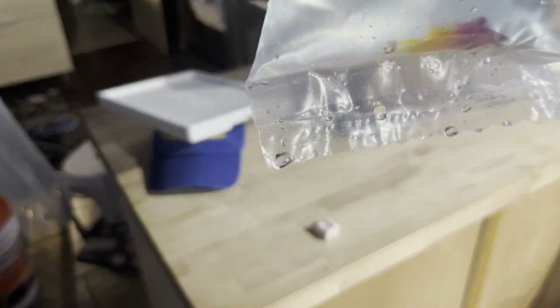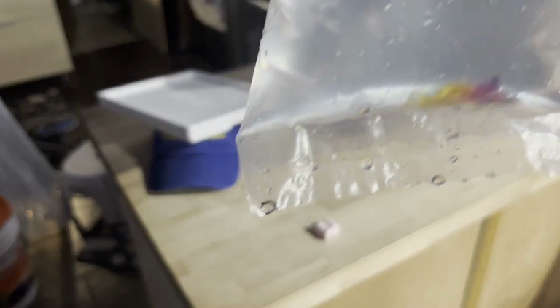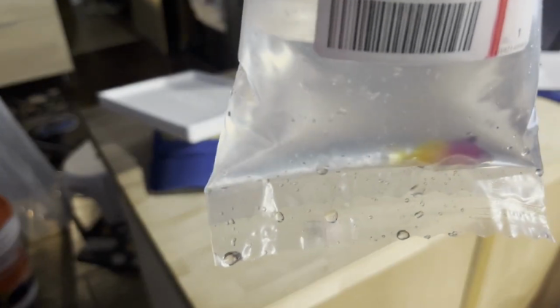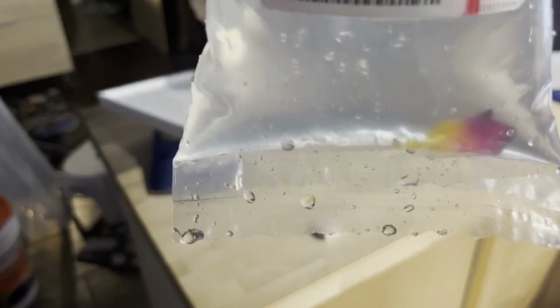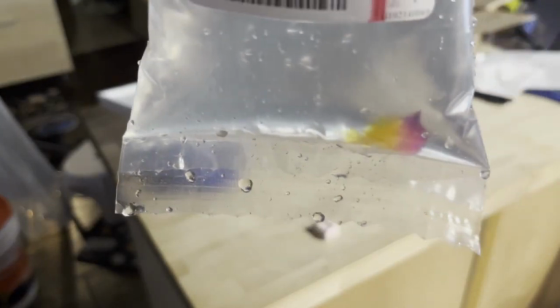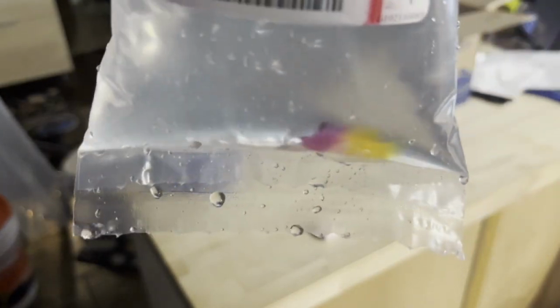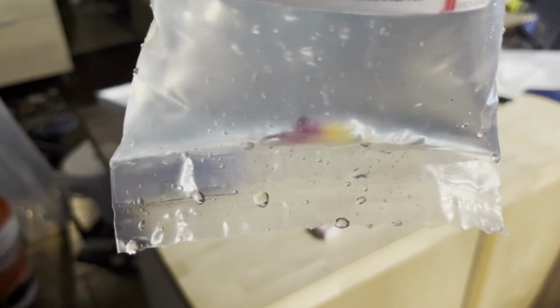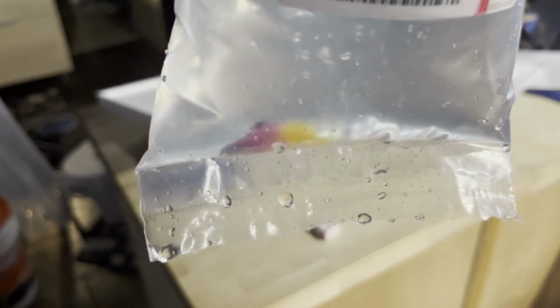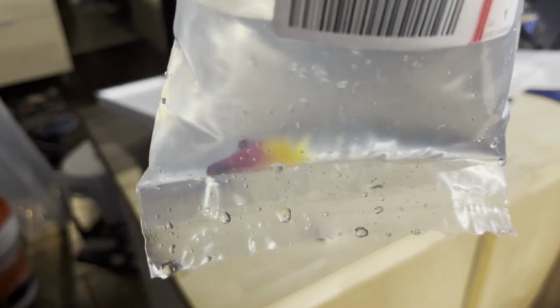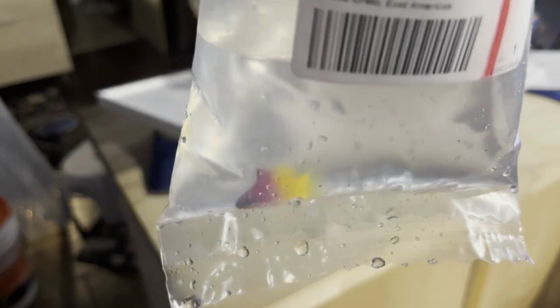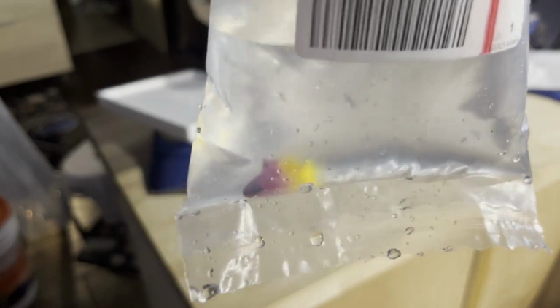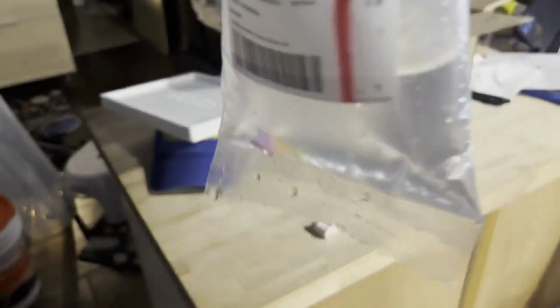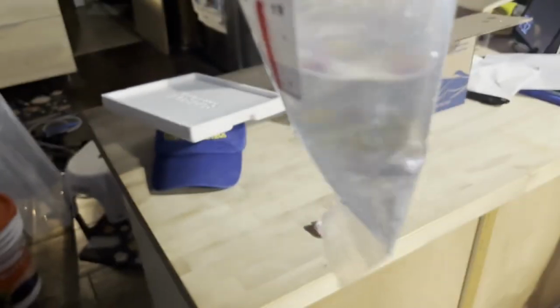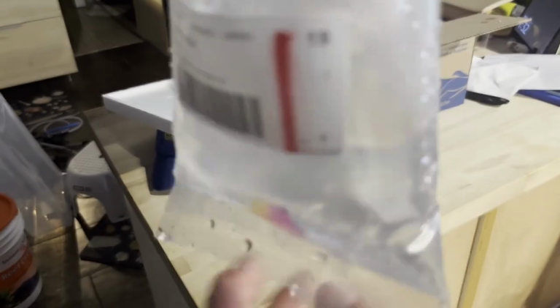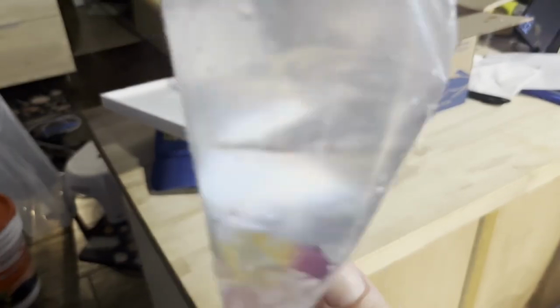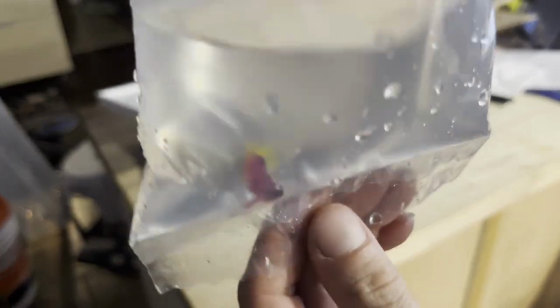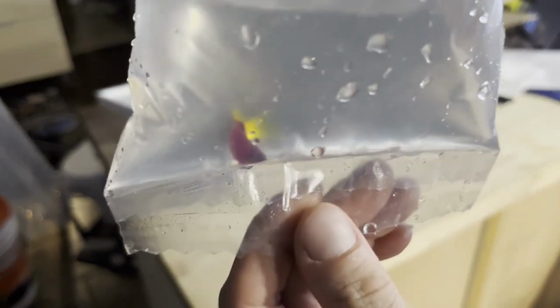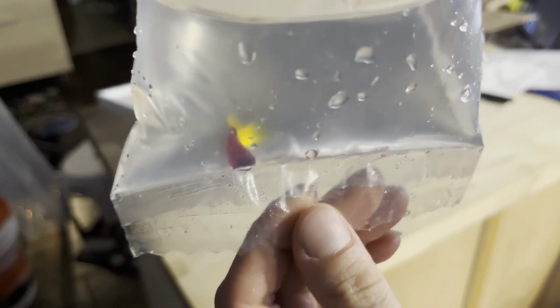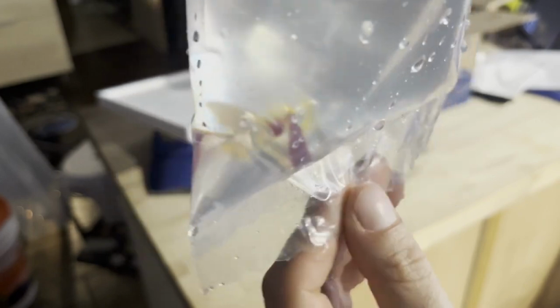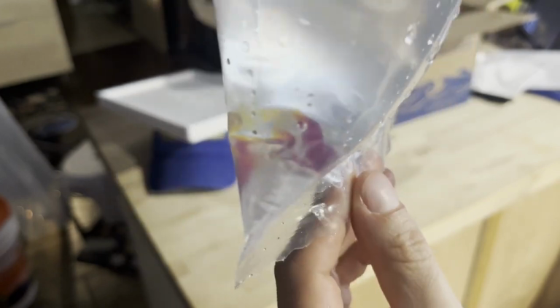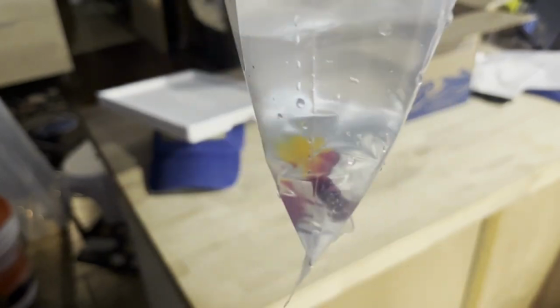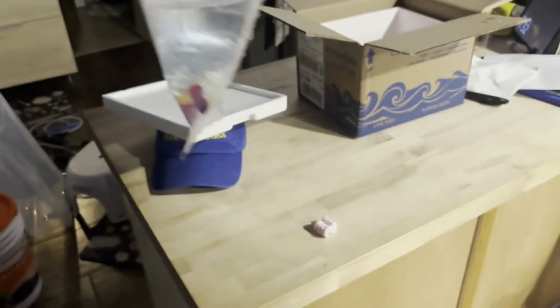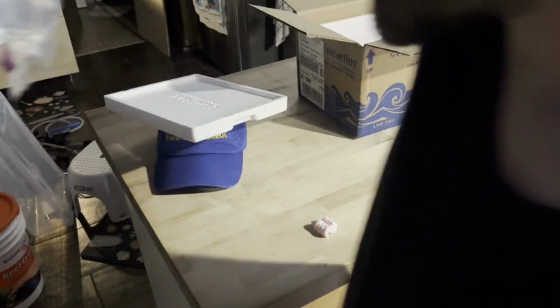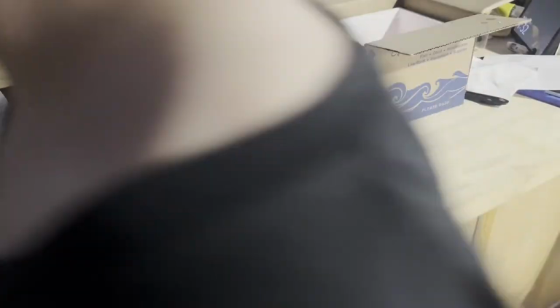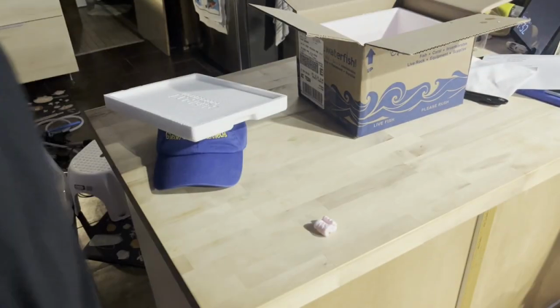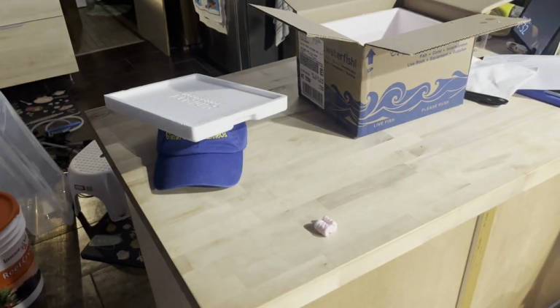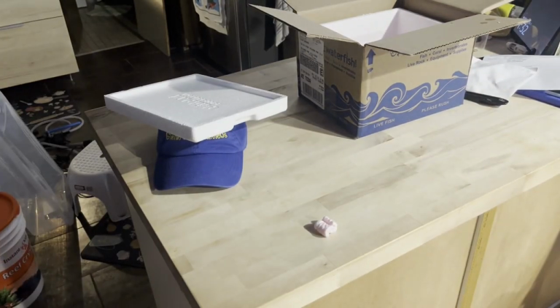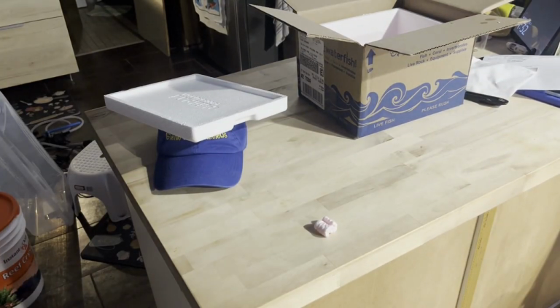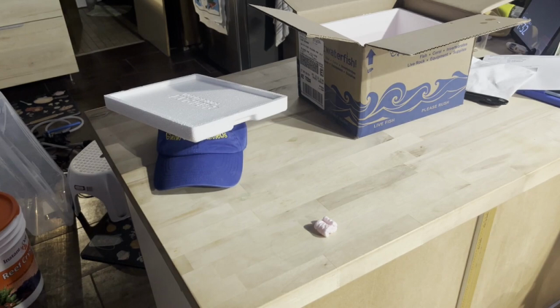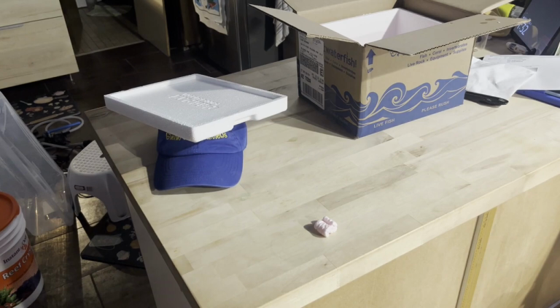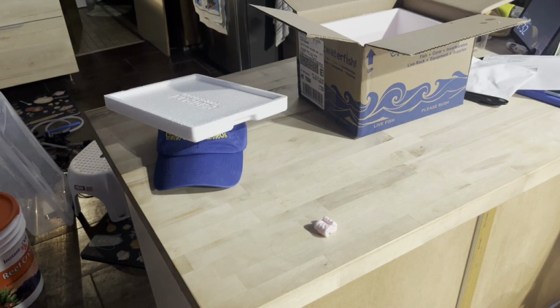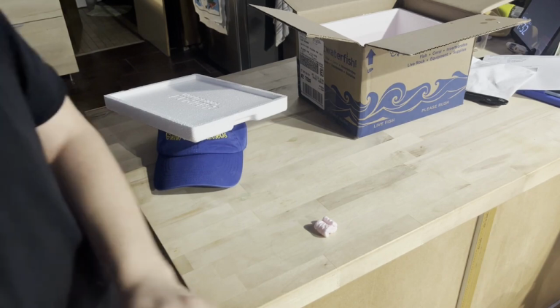The royal grama is alive but looks pretty small. They raised the price like crazy — I used to get these for $24.99 and now they raised them to $40. It's a little smaller than I thought; I was expecting it to be closer to the two-inch mark.